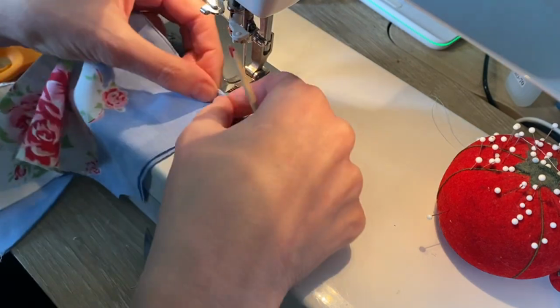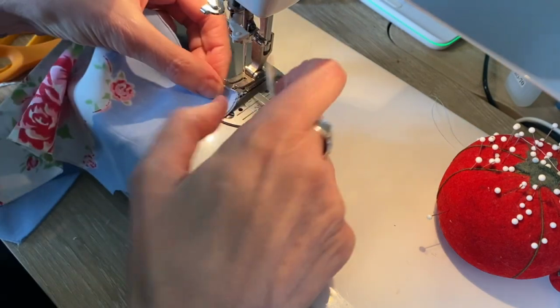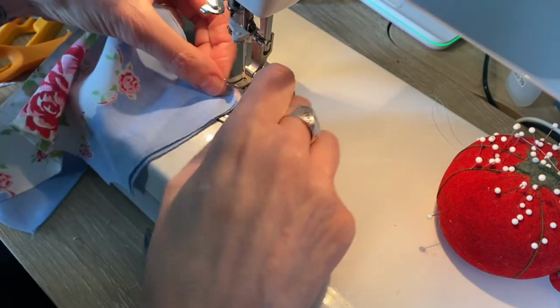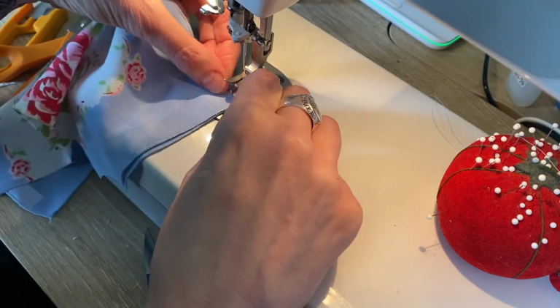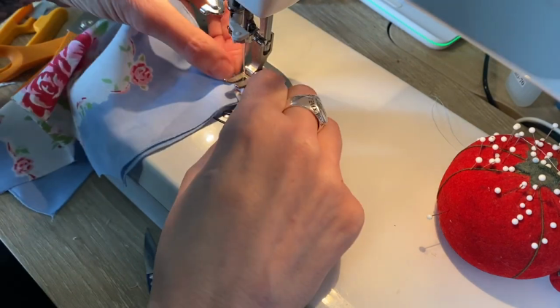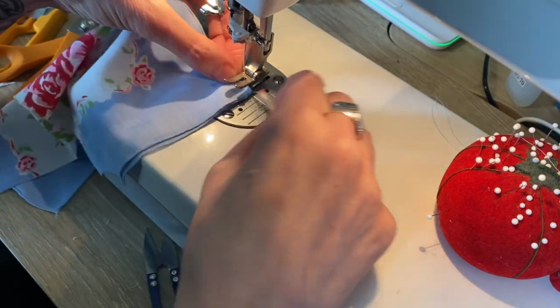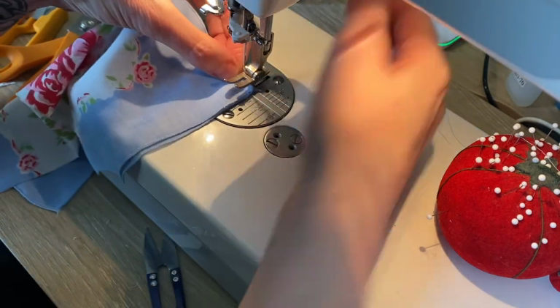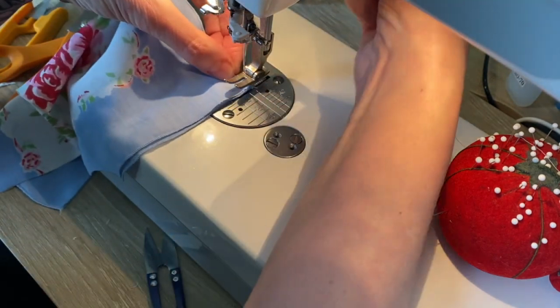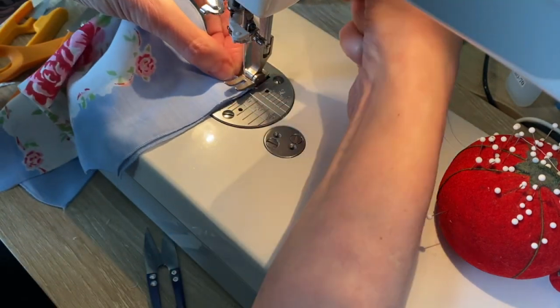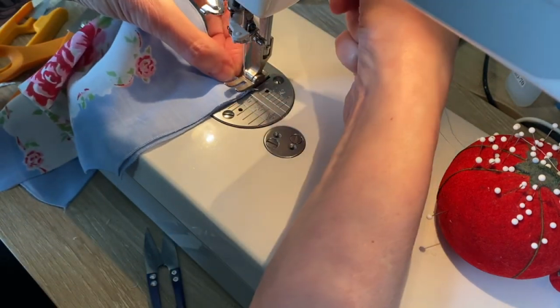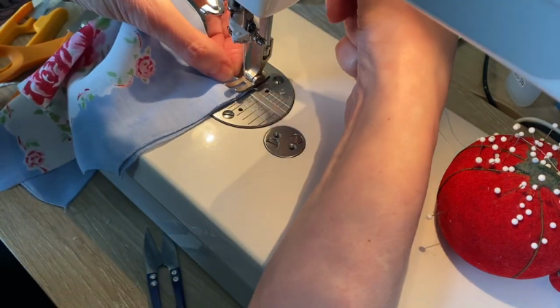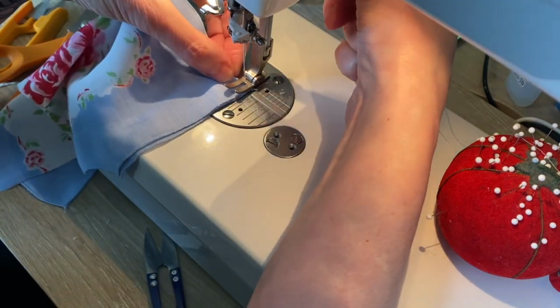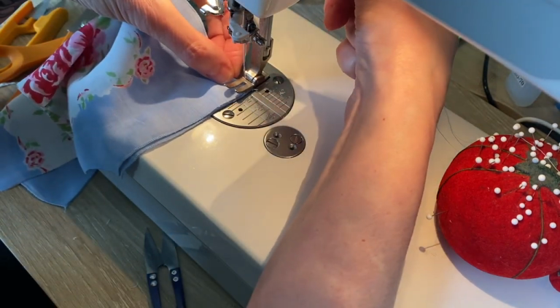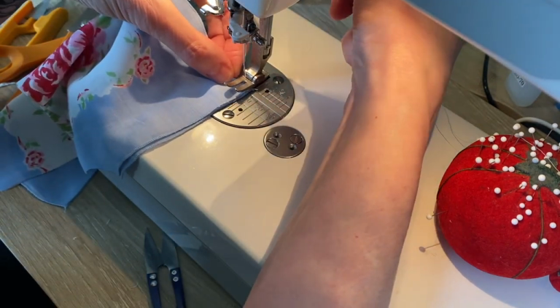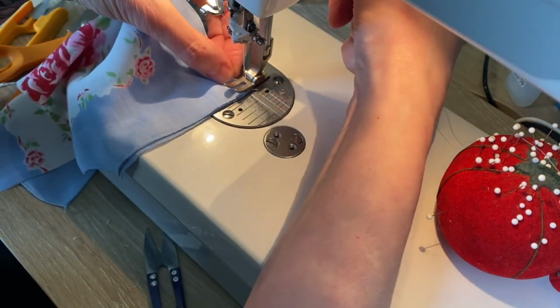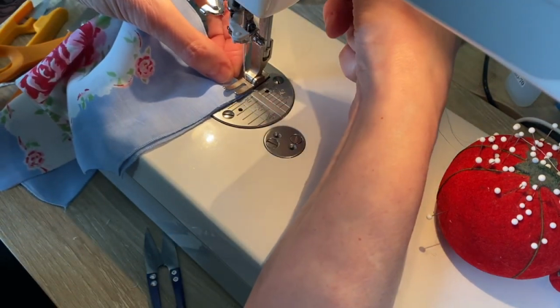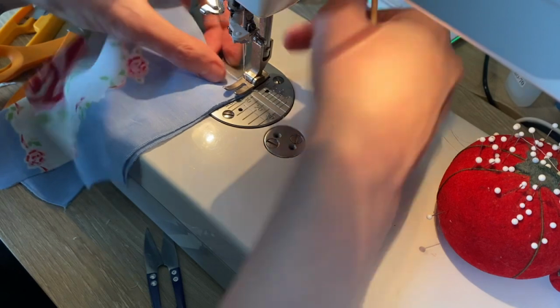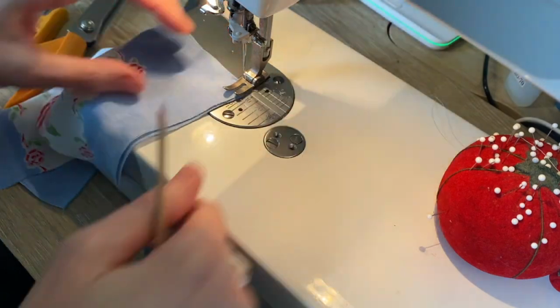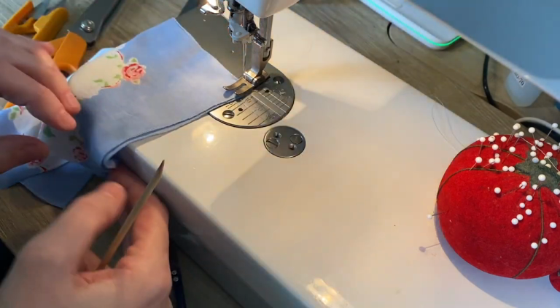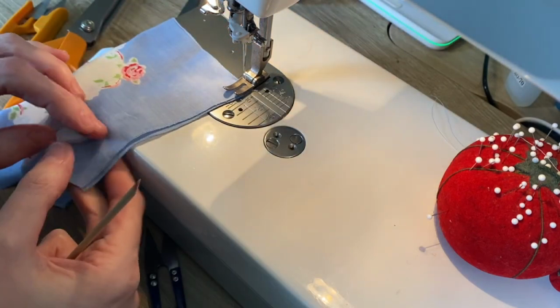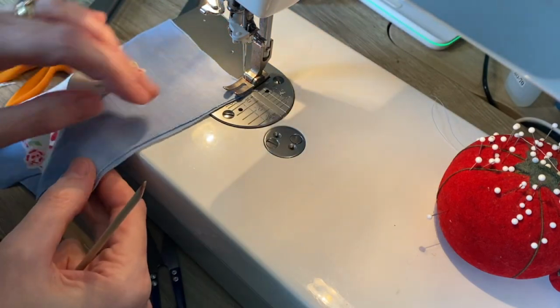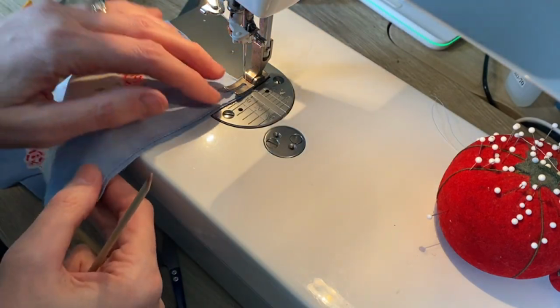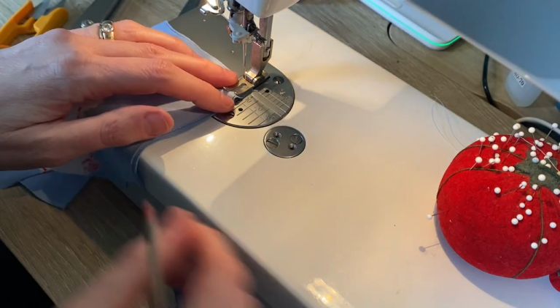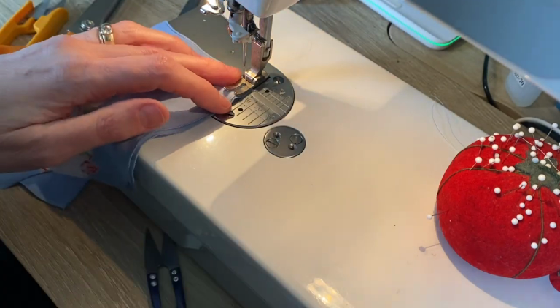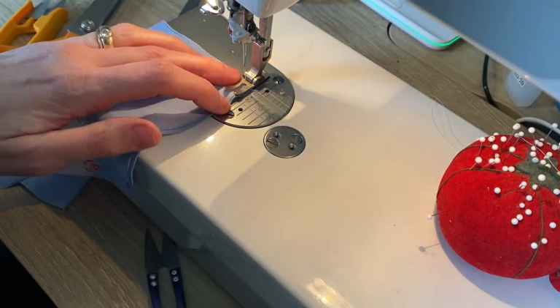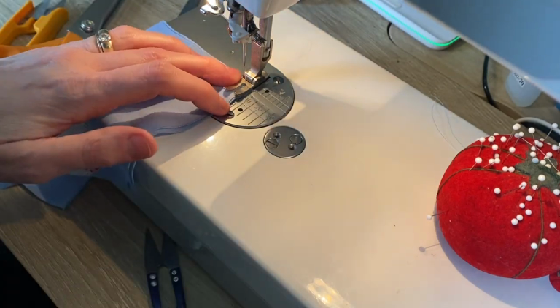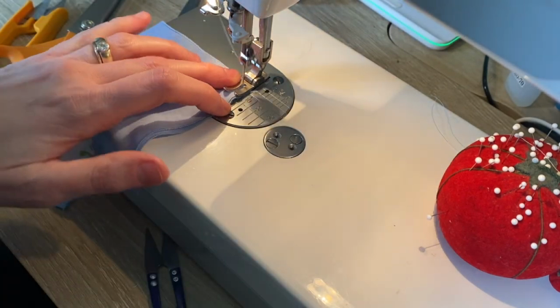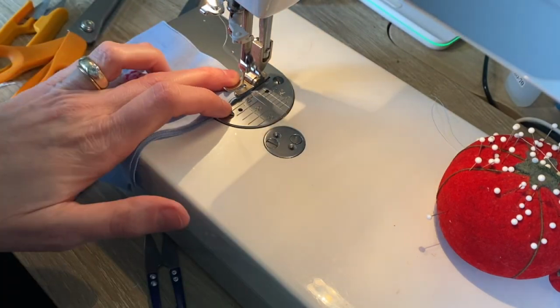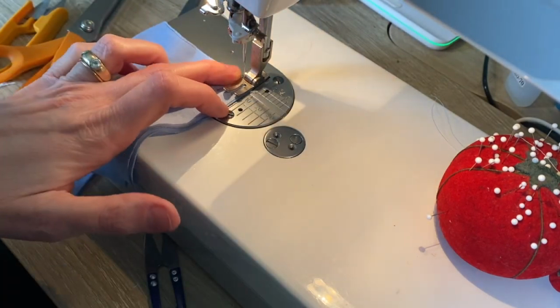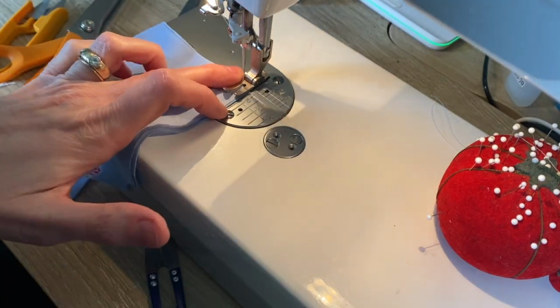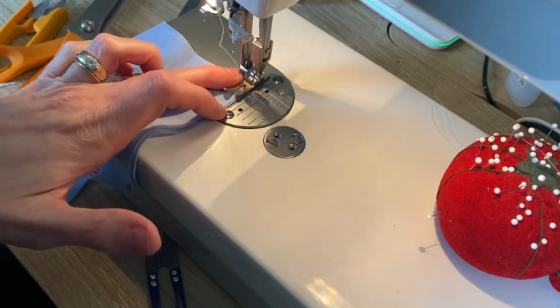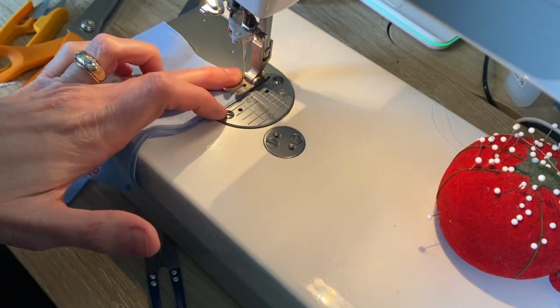Now do the exact same thing with the other skirt fabric — this is the outer skirt. Remember: right sides out, wrong sides in.